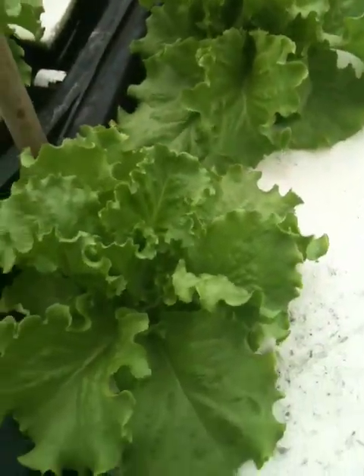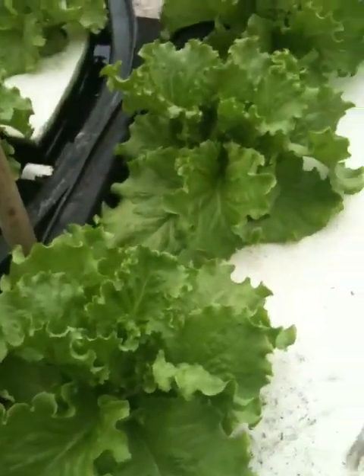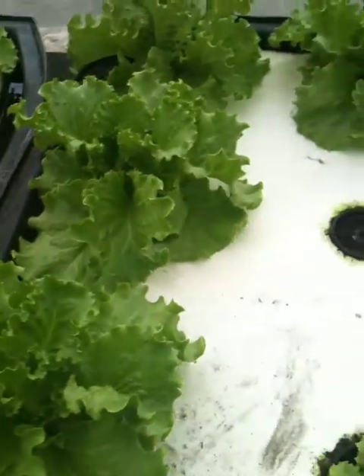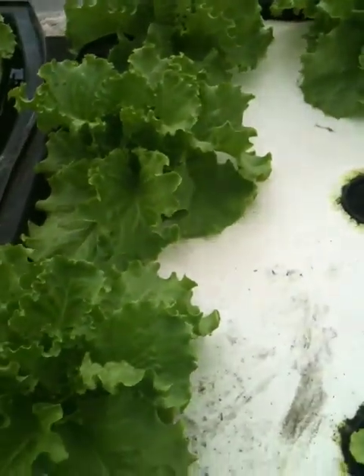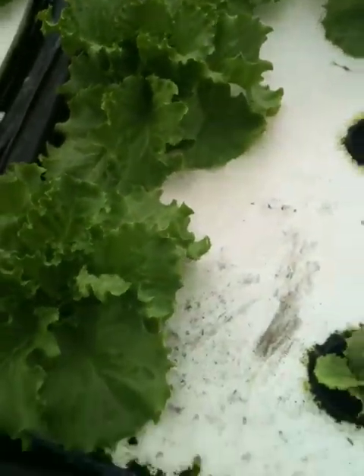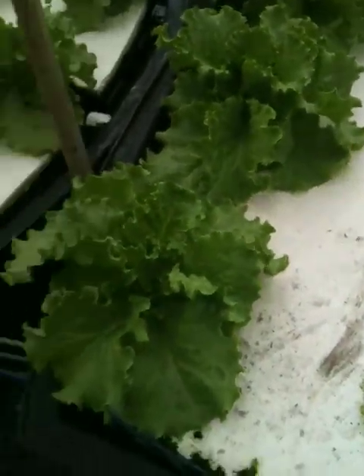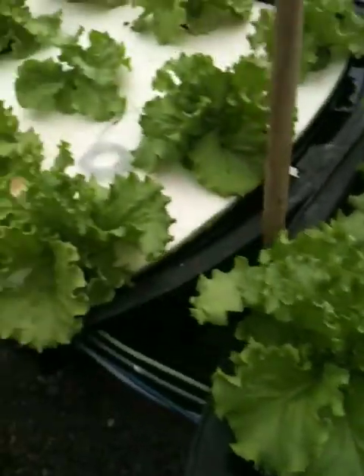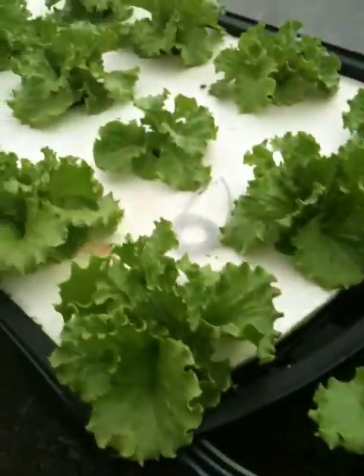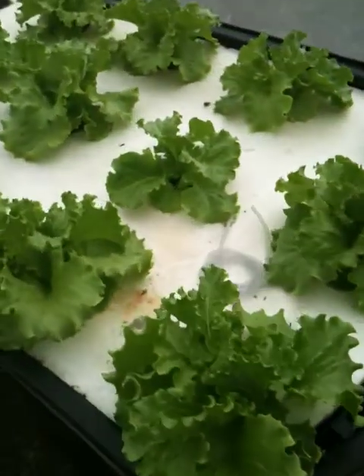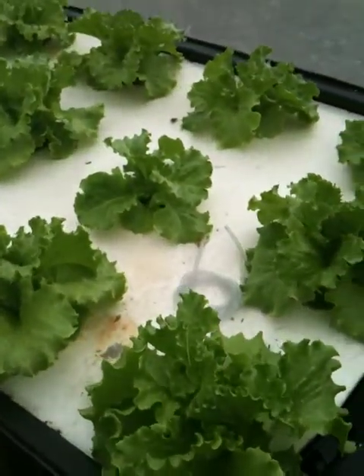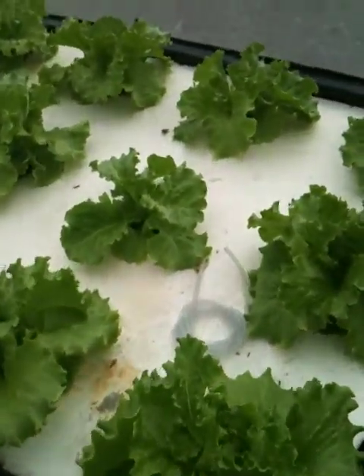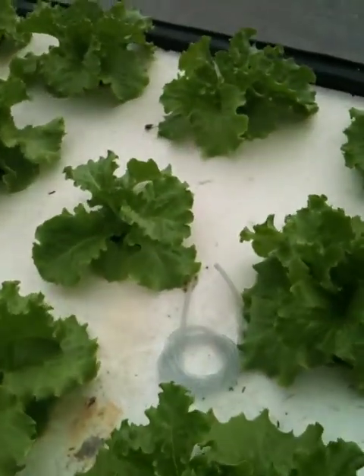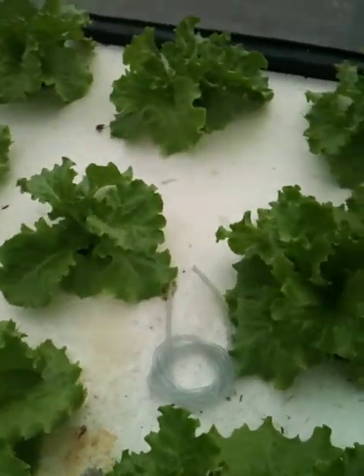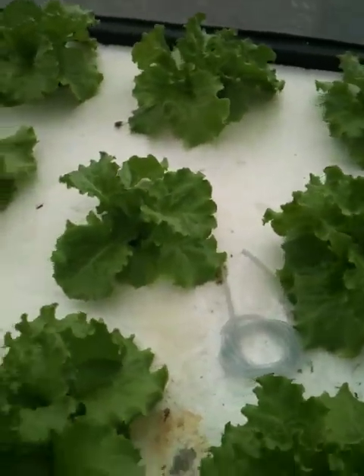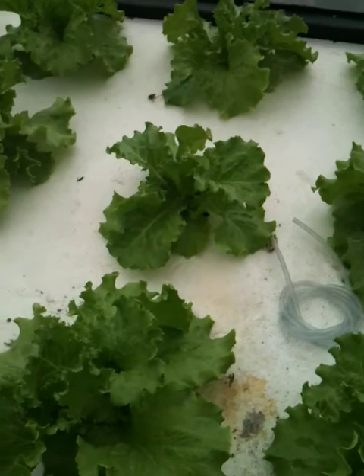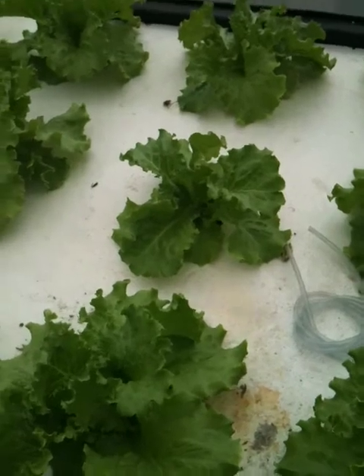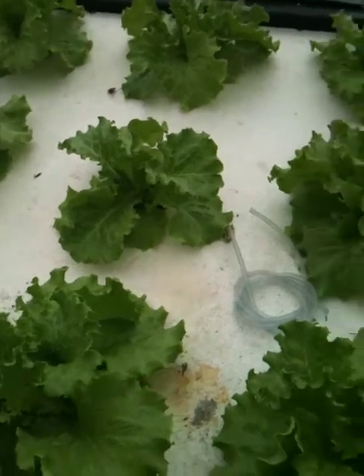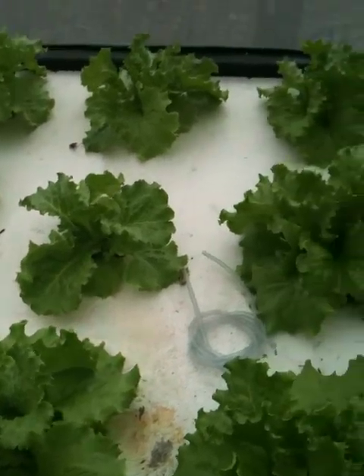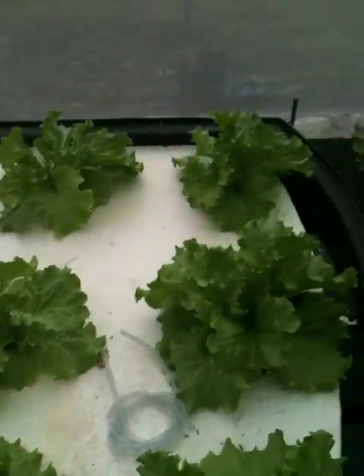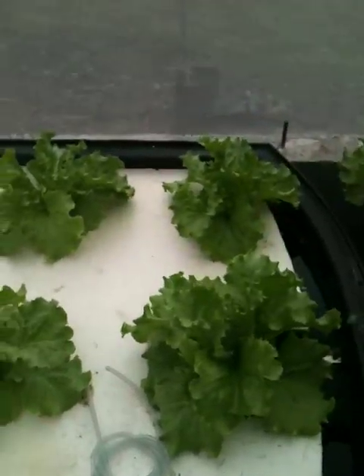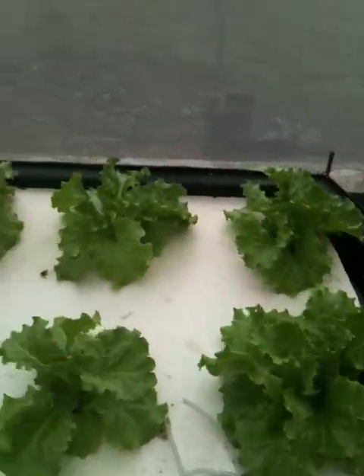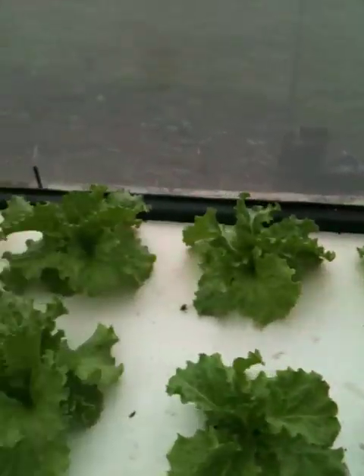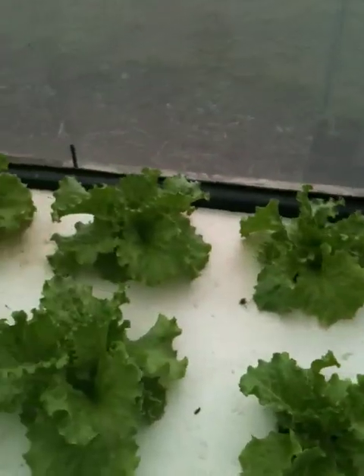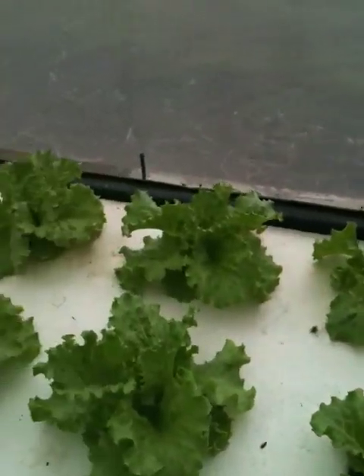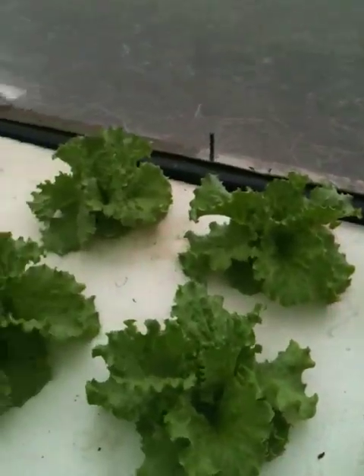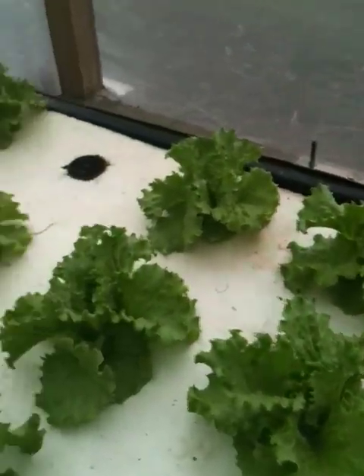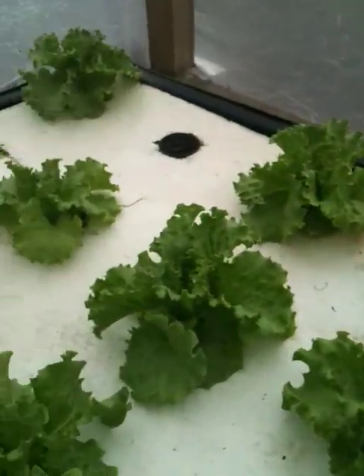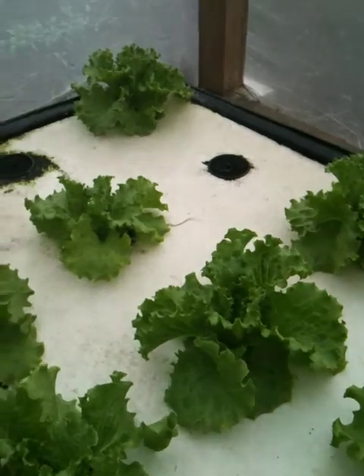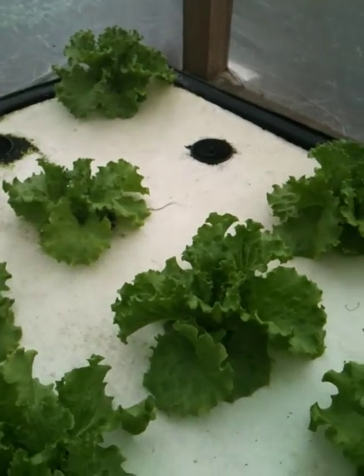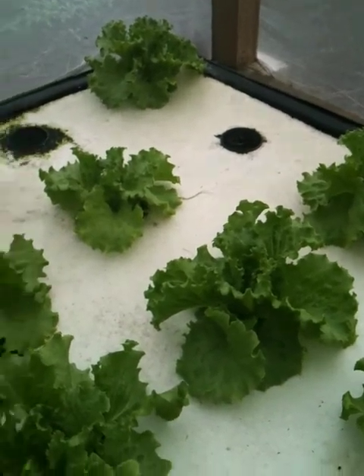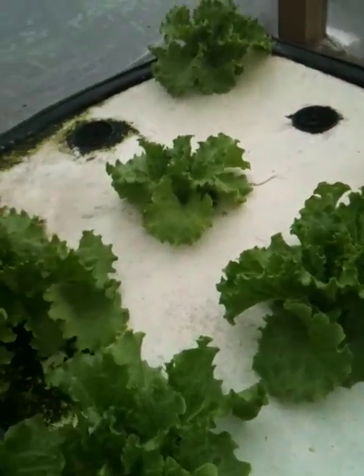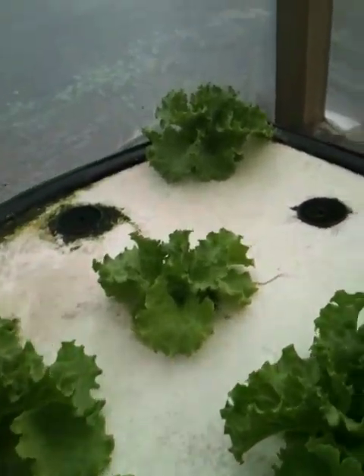Although some of these are ready to take — I'm going to take a couple of them today. This first raft is the one with the least amount of growth, and like I mentioned before, this is the one that has only one air hose going to it, which I still haven't fixed.